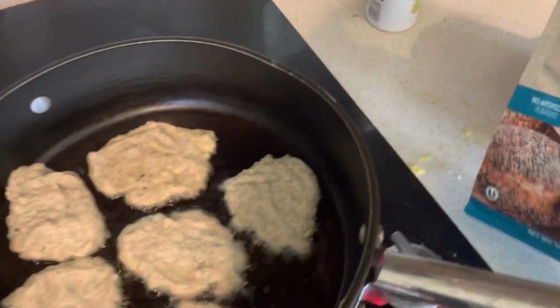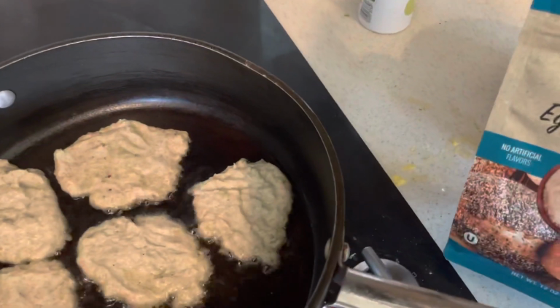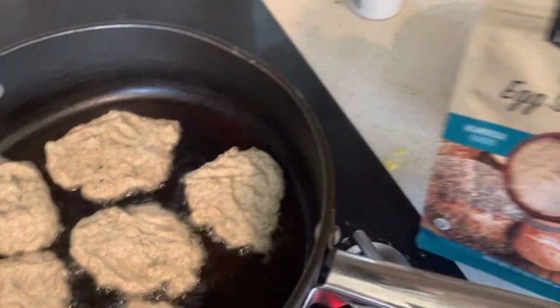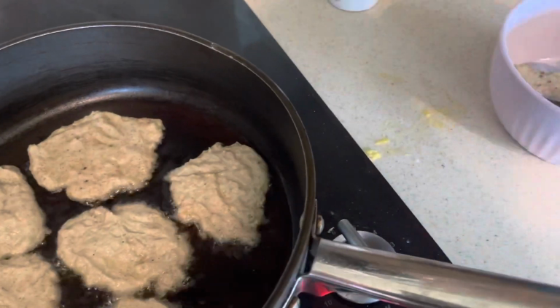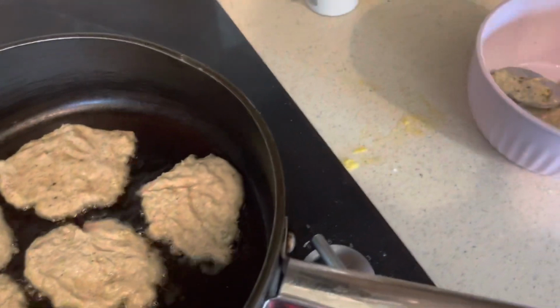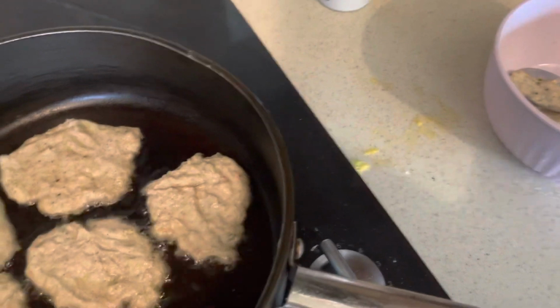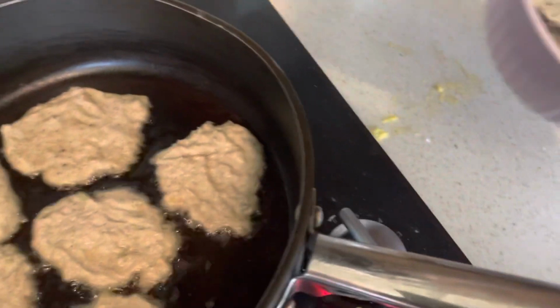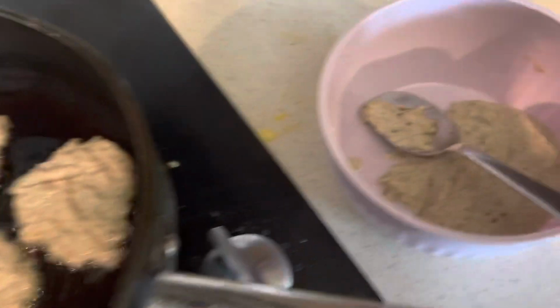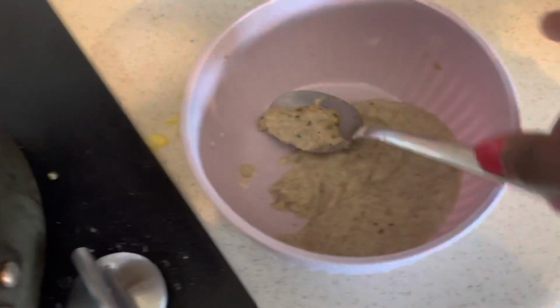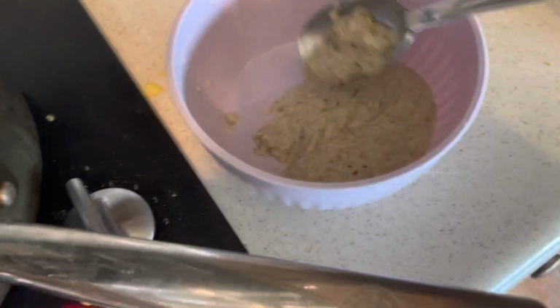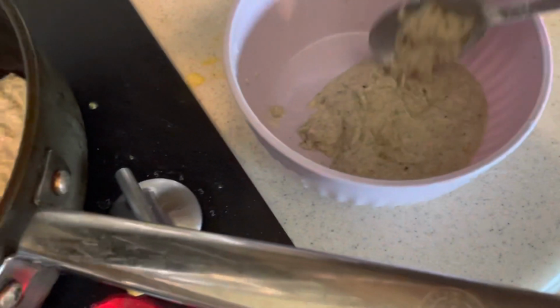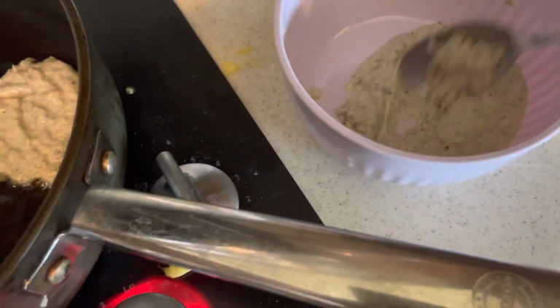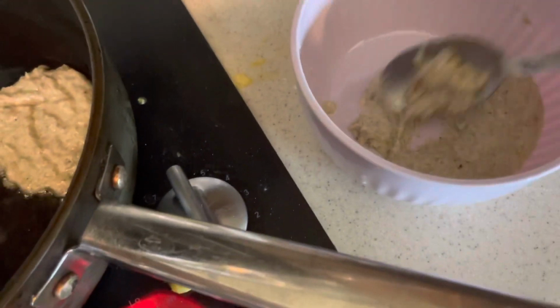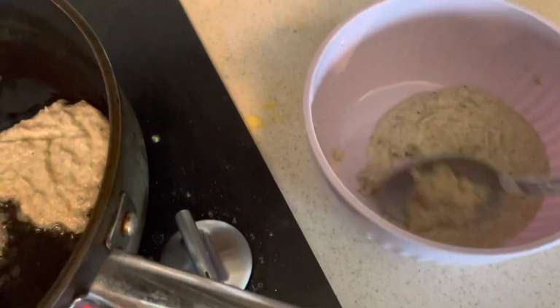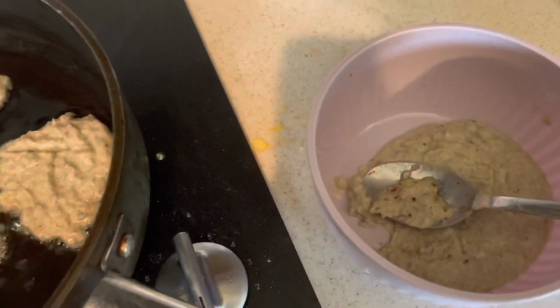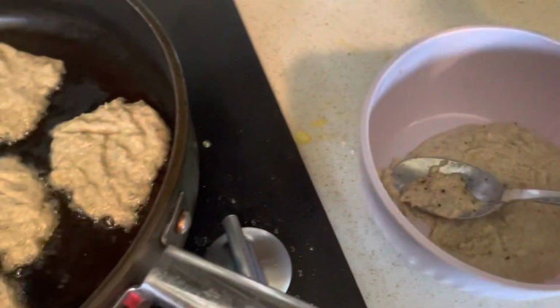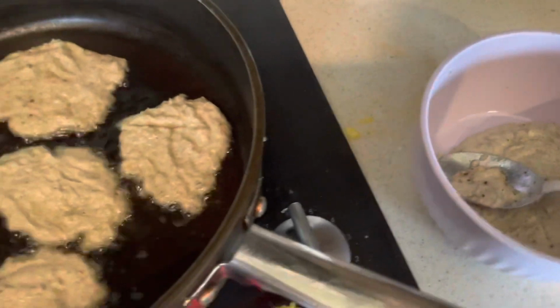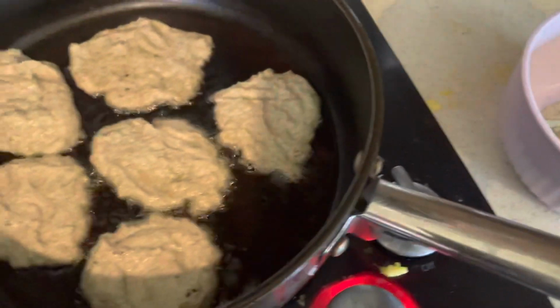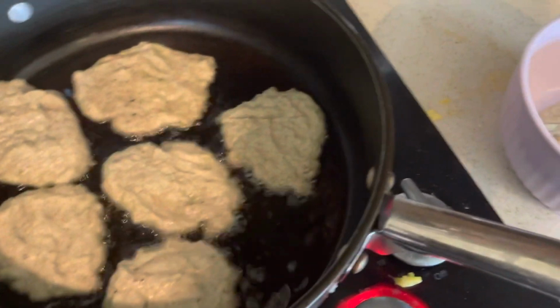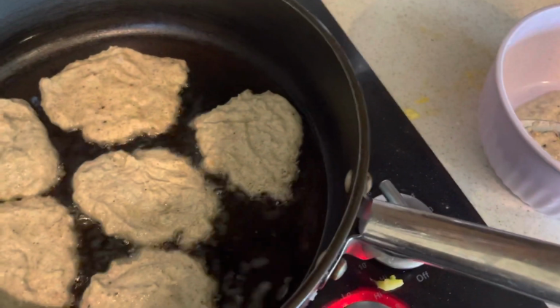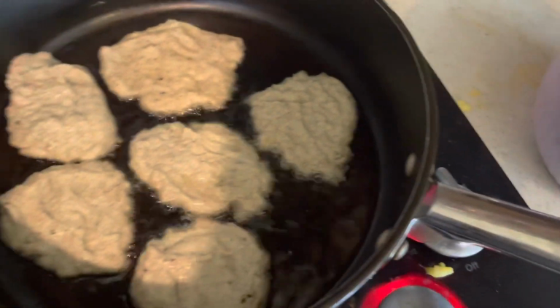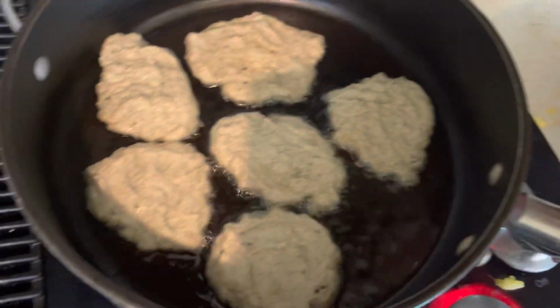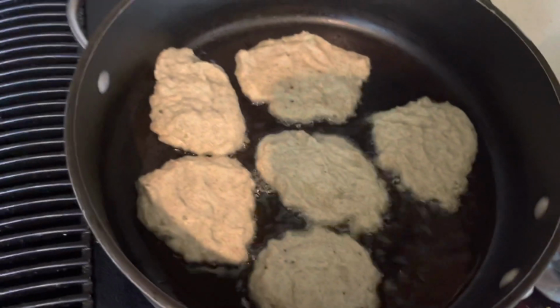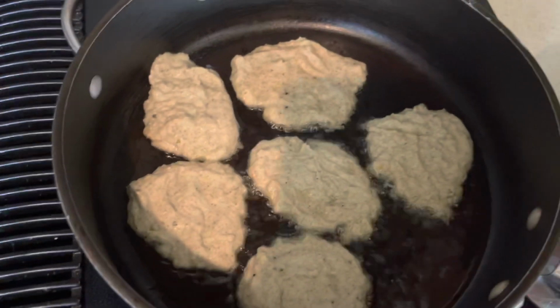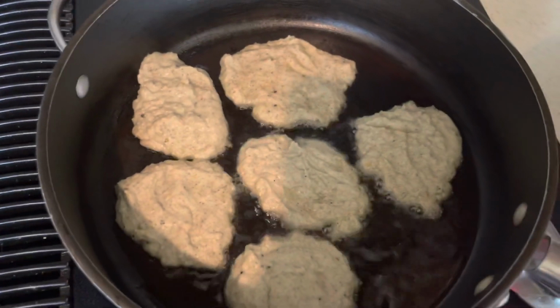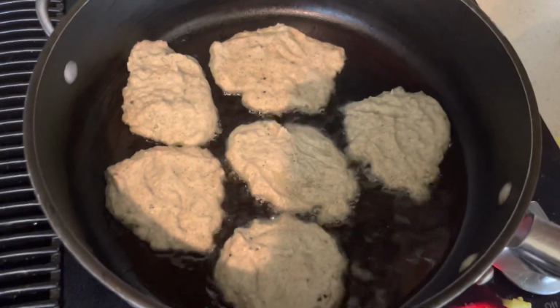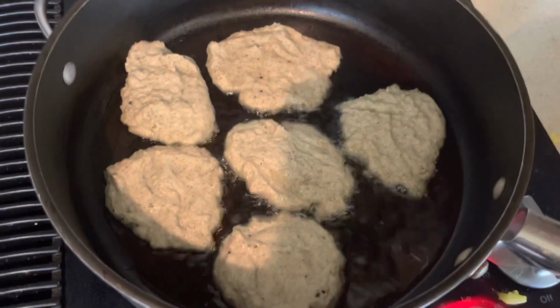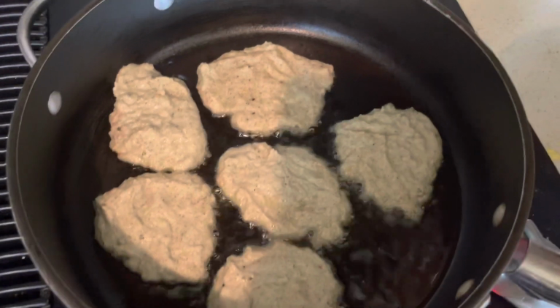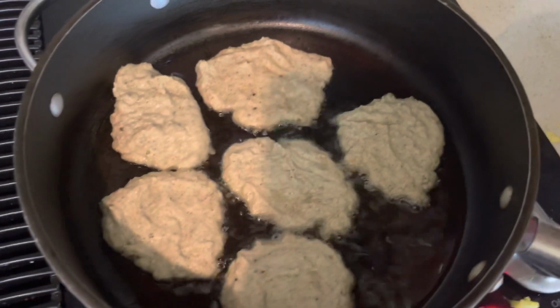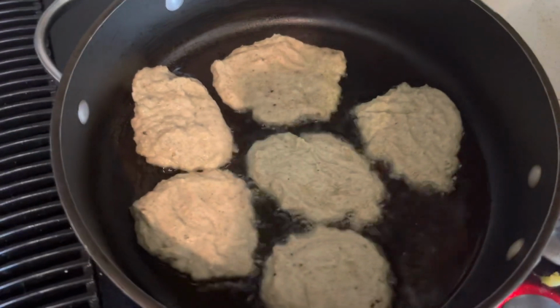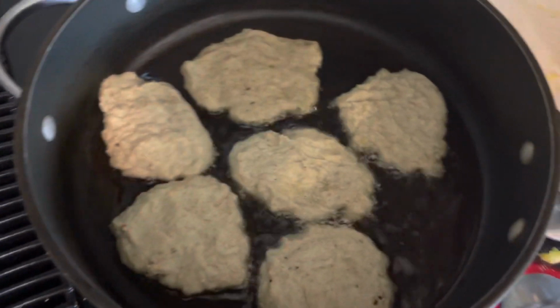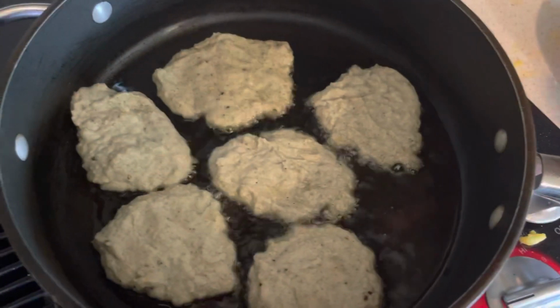I tried the vegan egg substitute — this is what it looked like when I stirred it up in the bowl. It's a little bit thicker, and yesterday I really felt like it tasted like meat, so I'm doing vegan waffles.